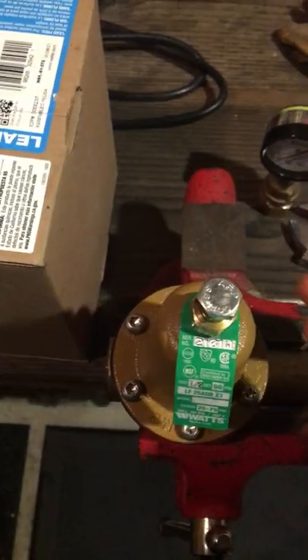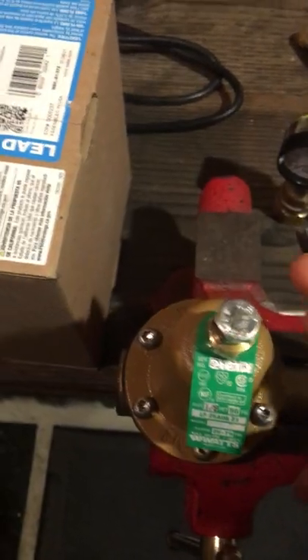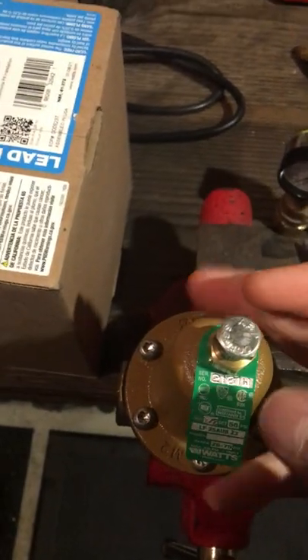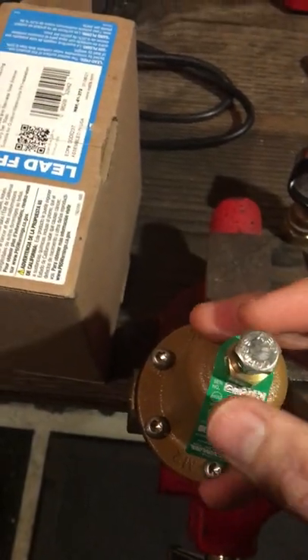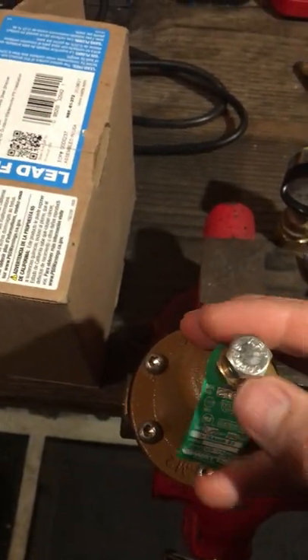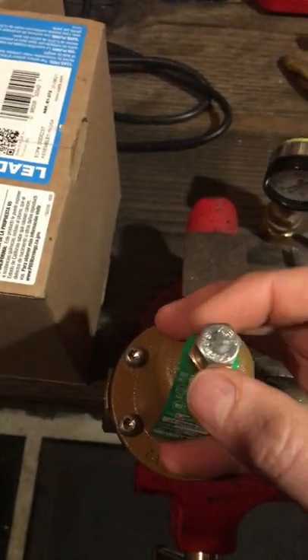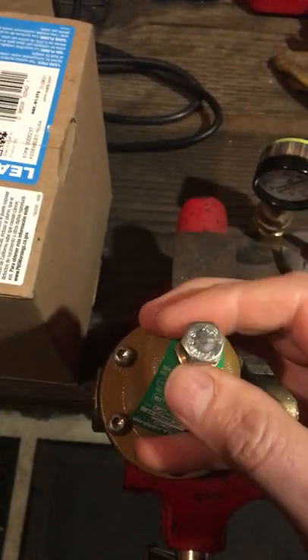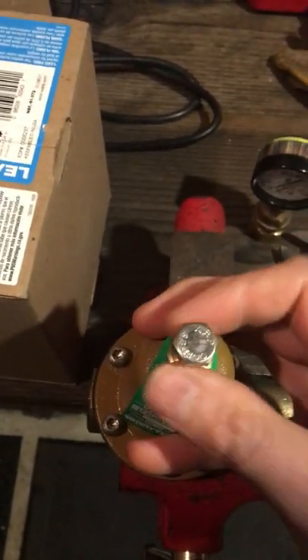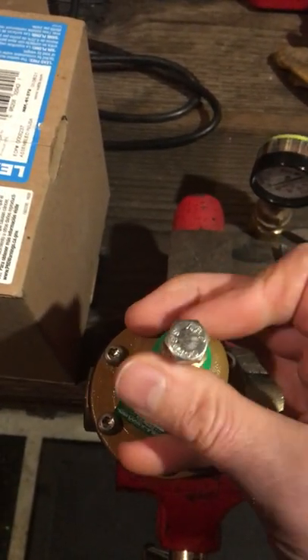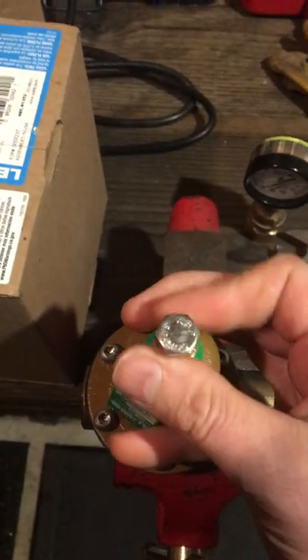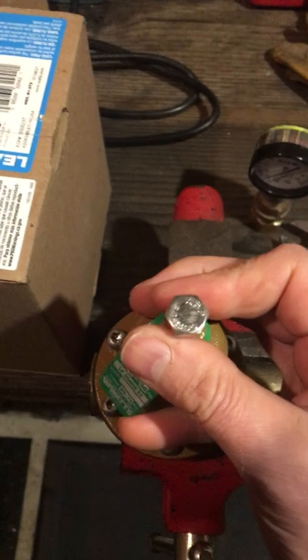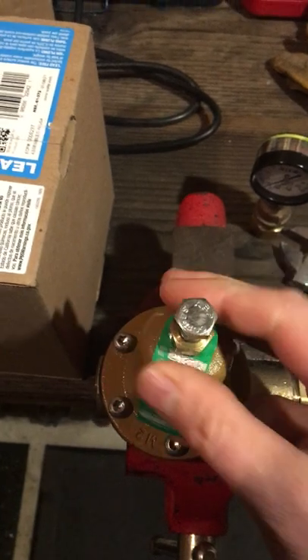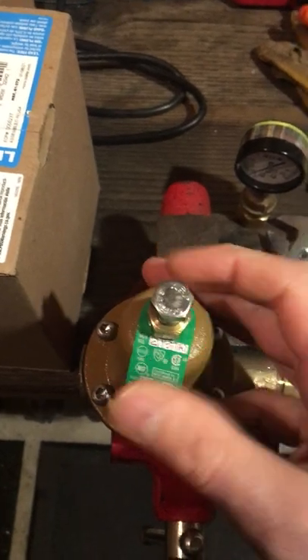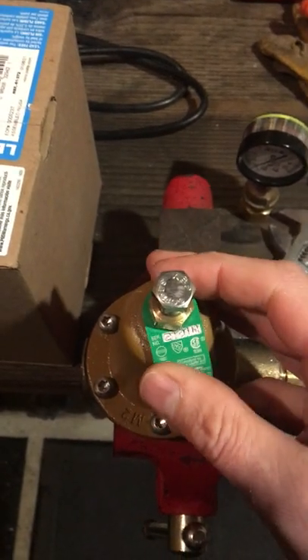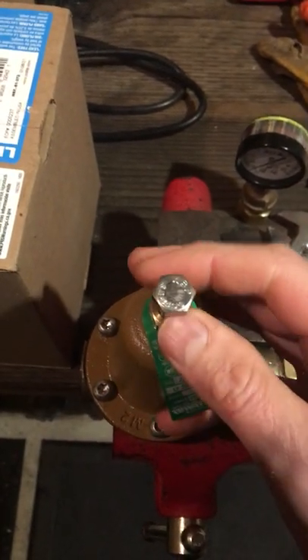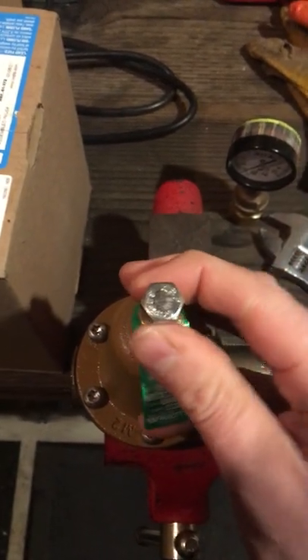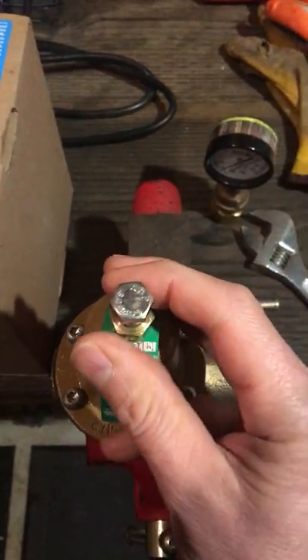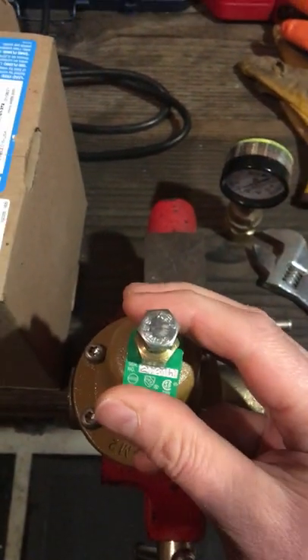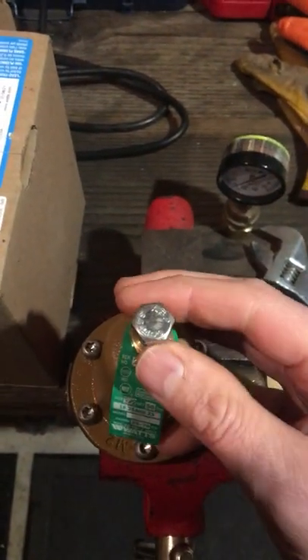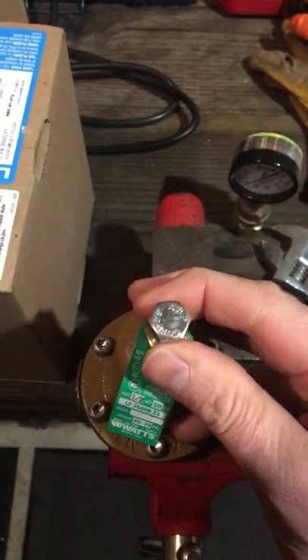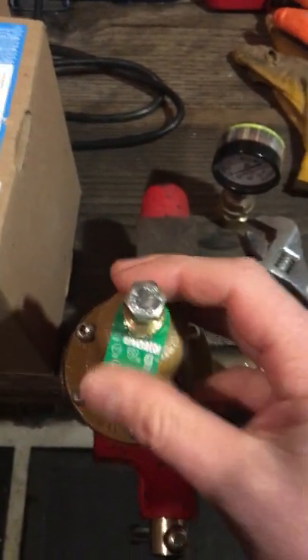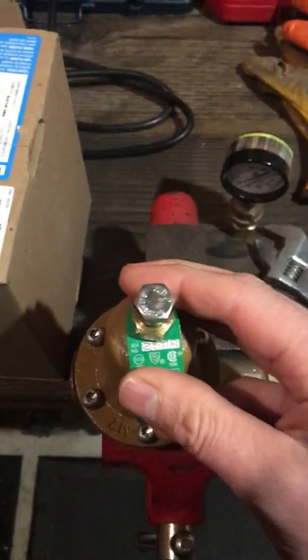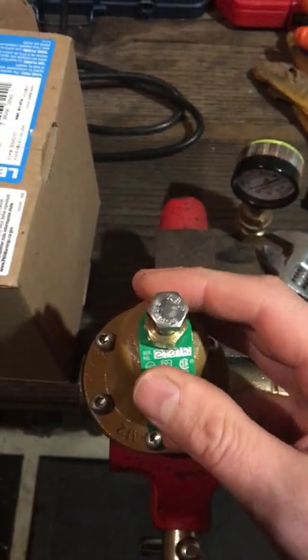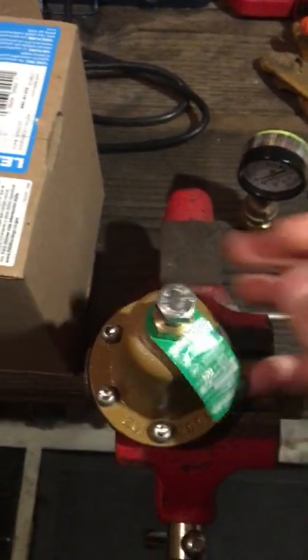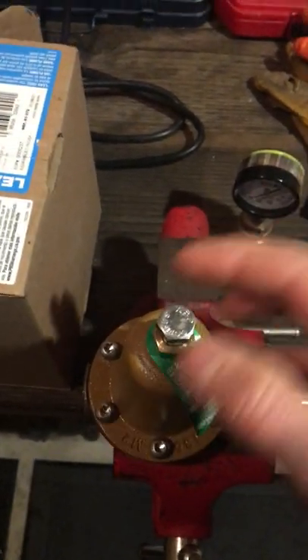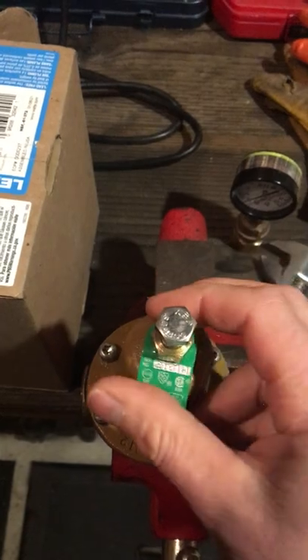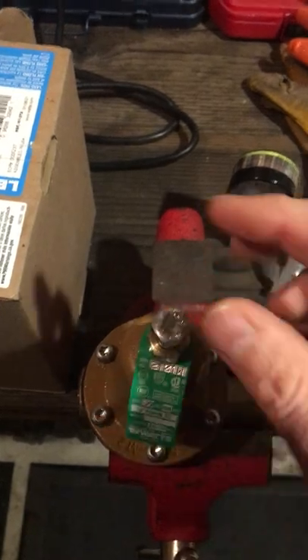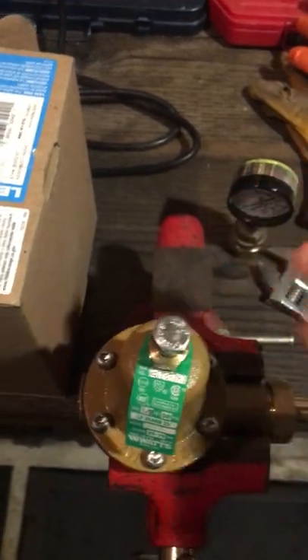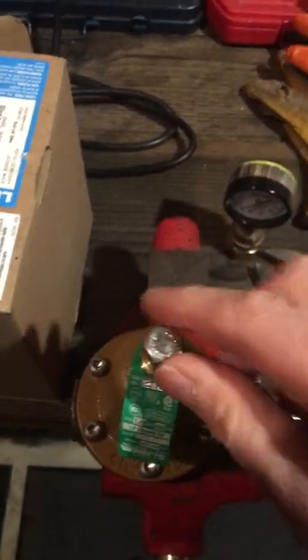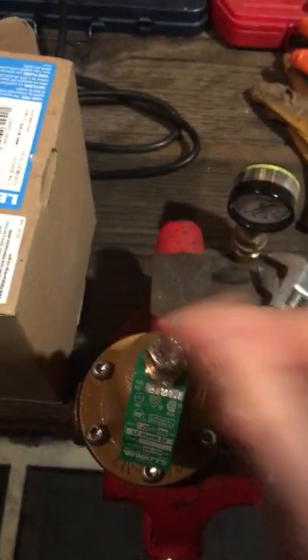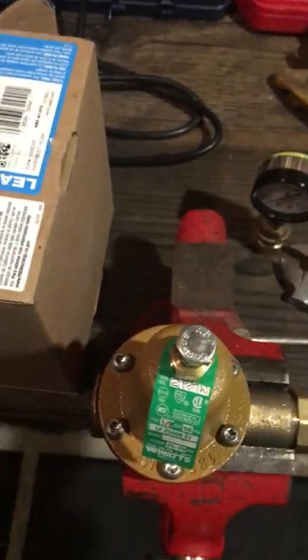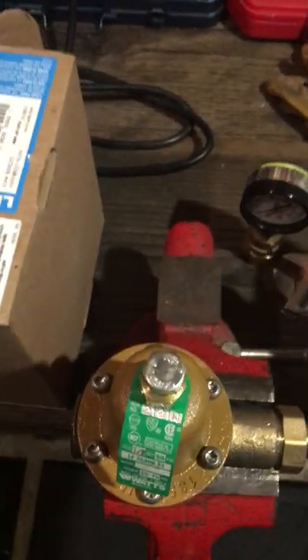When you're done, you just snug this nut up. These come preset at 50 psi, which is standard household pressure. If you want it a little more, then you just do what I said and turn it clockwise.